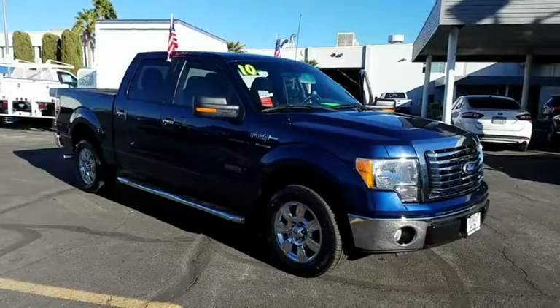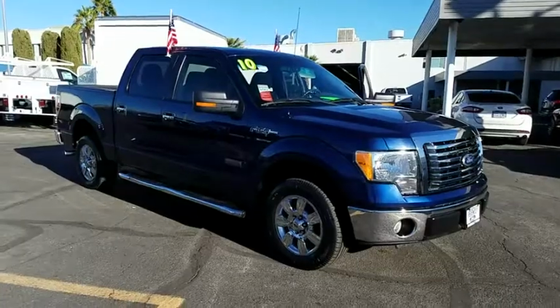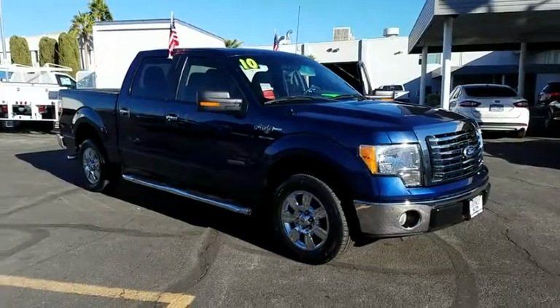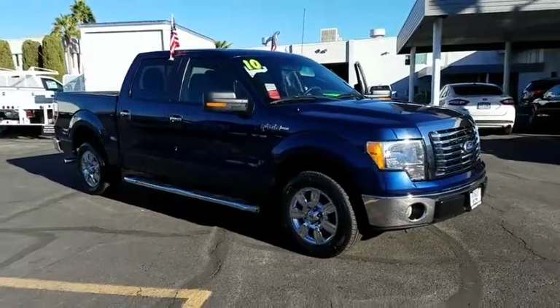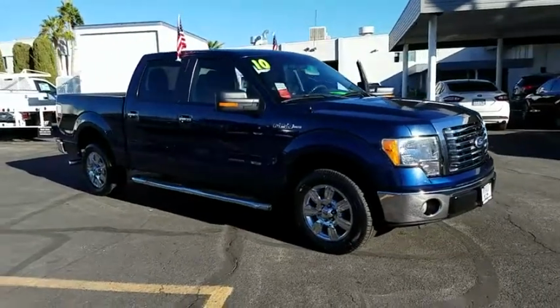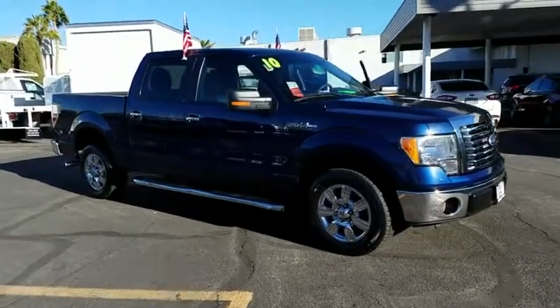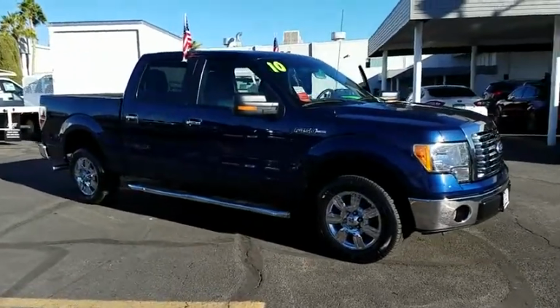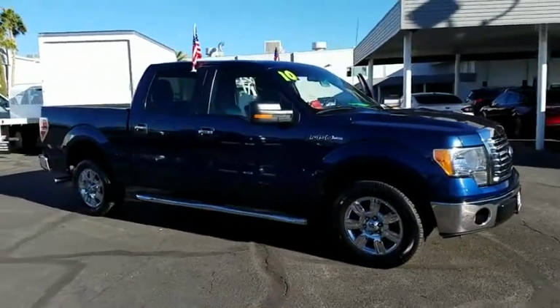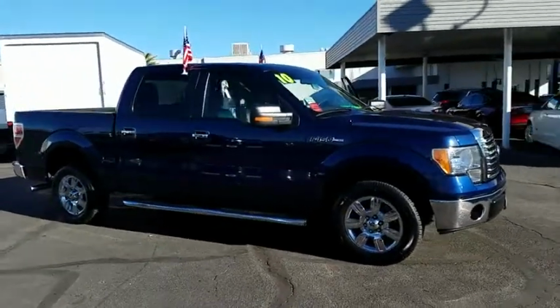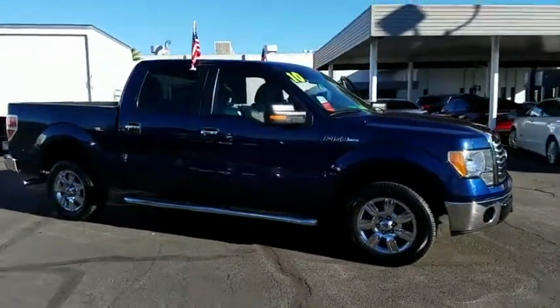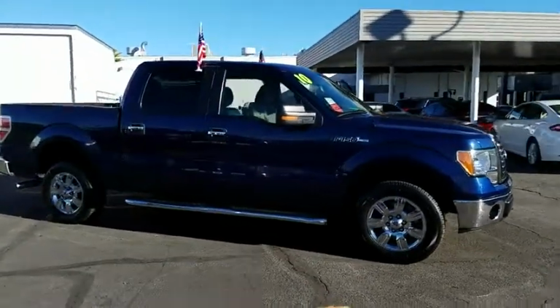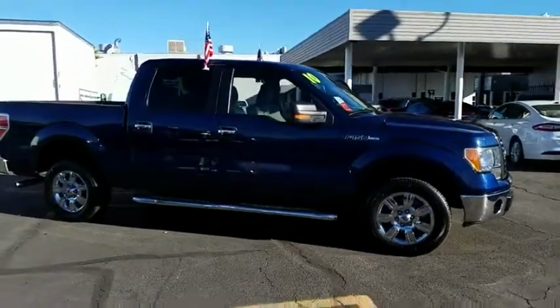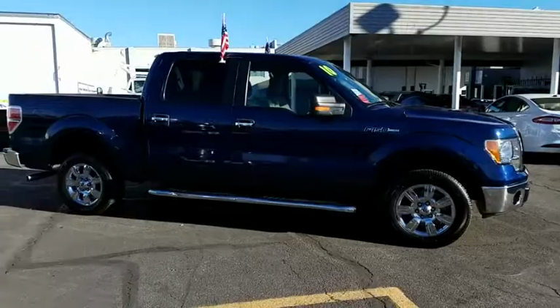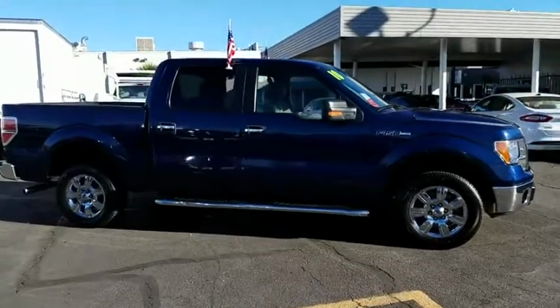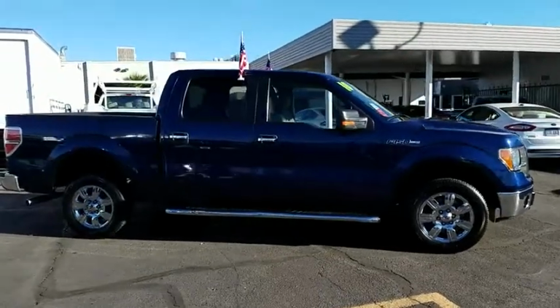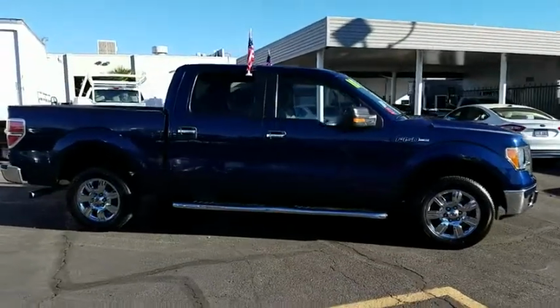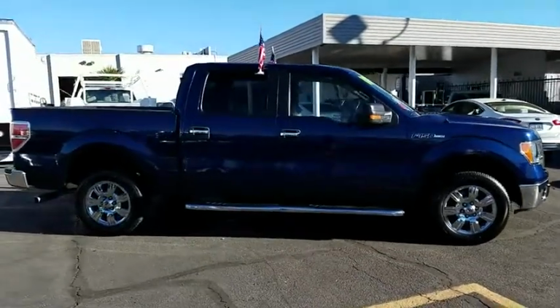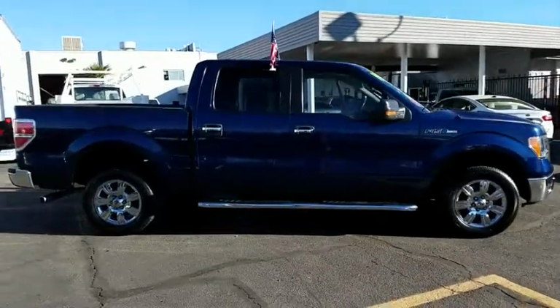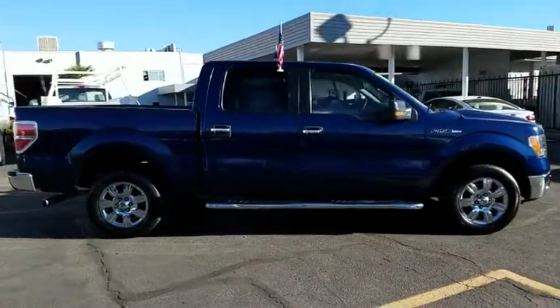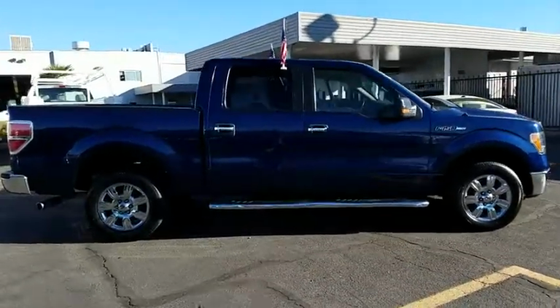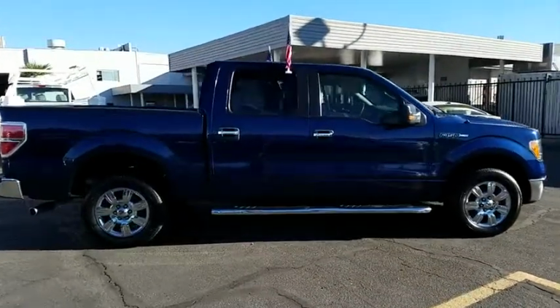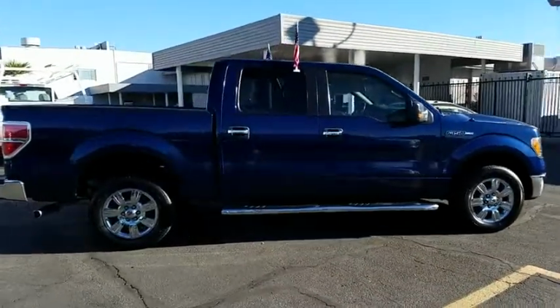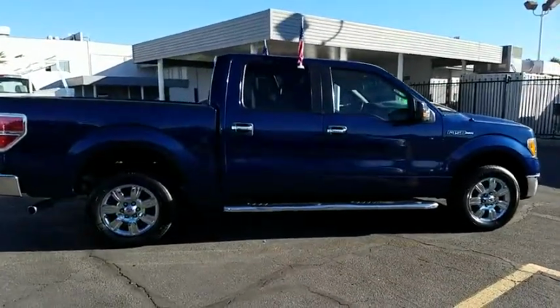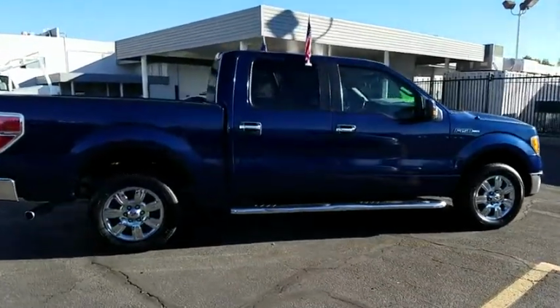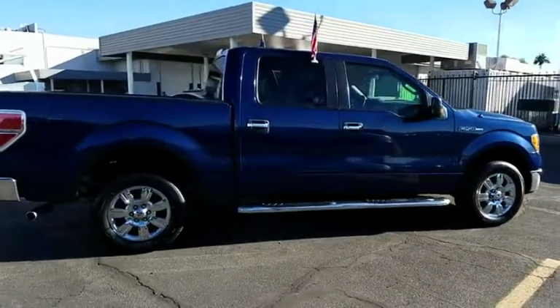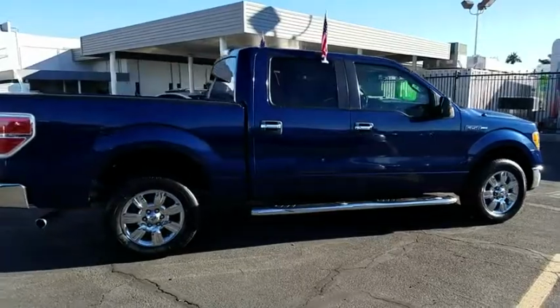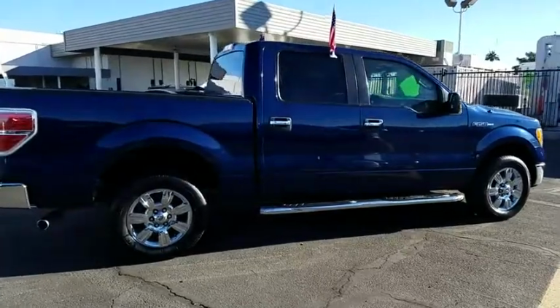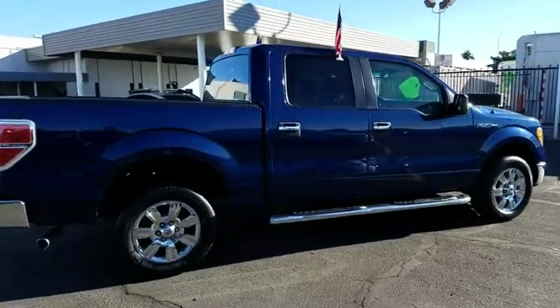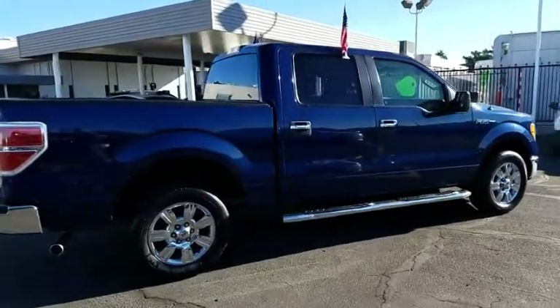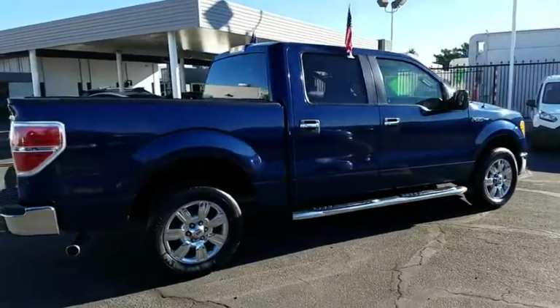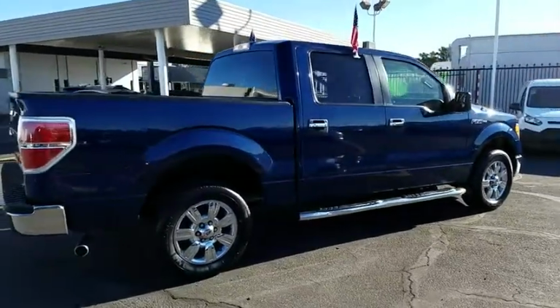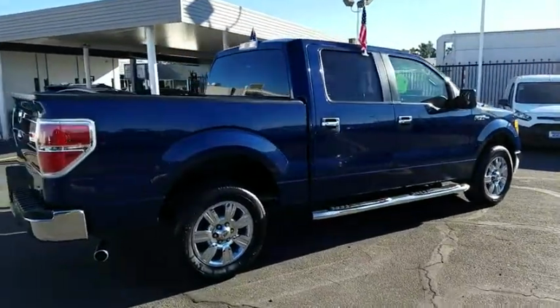The 2010 Ford F-150. A Ford F-150 knows how to handle any situation. It's built to follow orders. No whining. This vehicle has less than 75,000 miles.